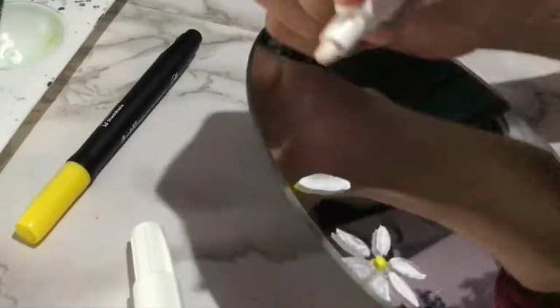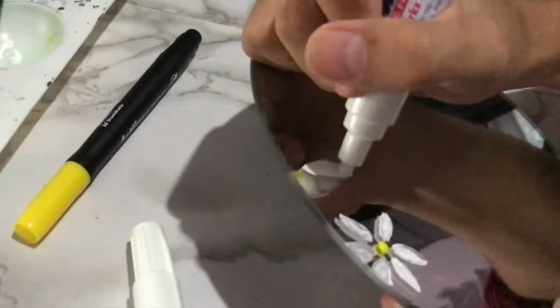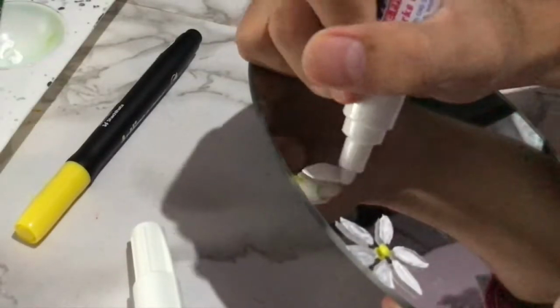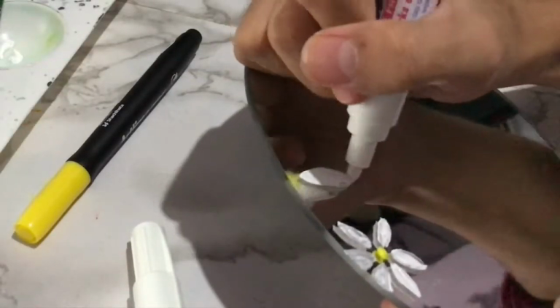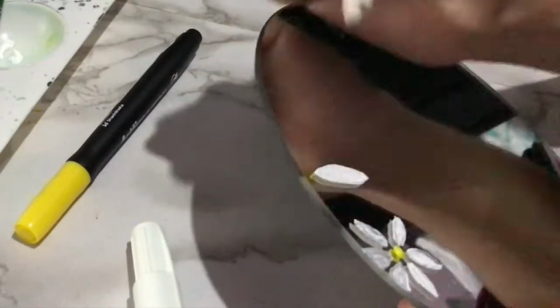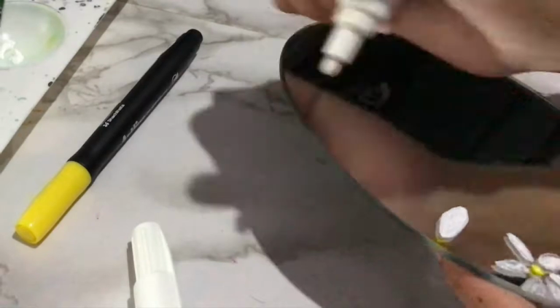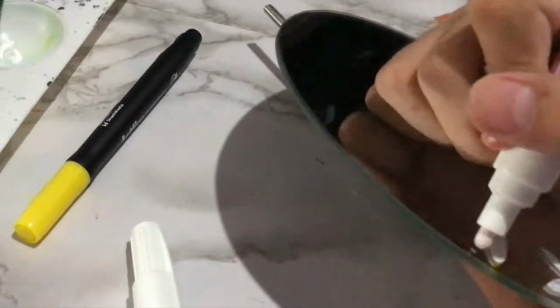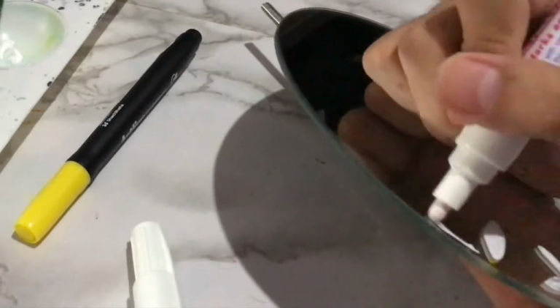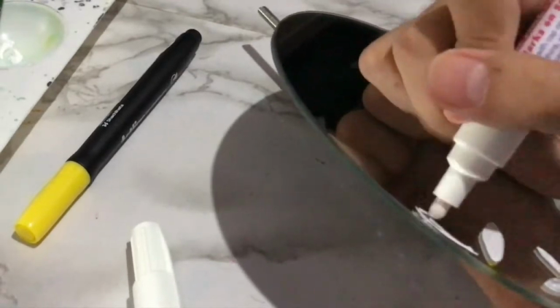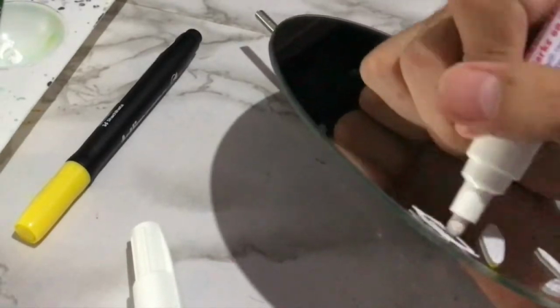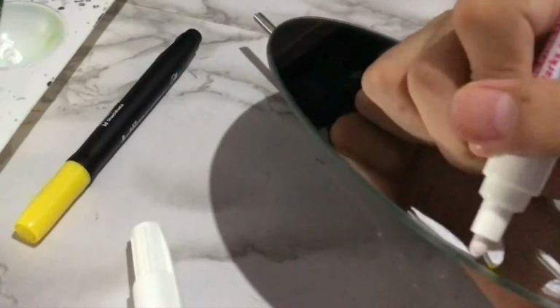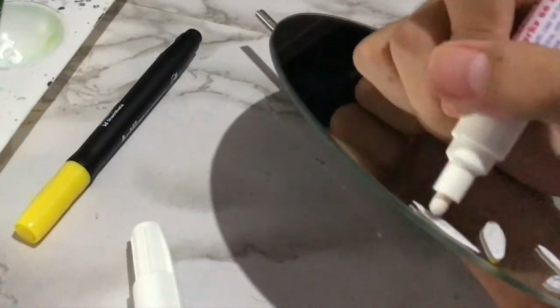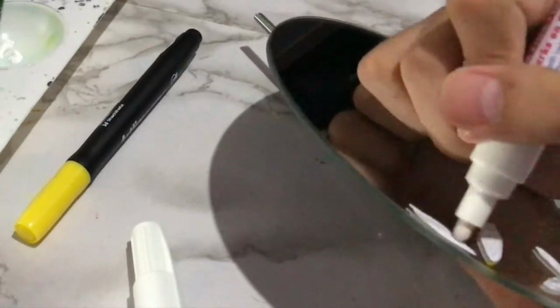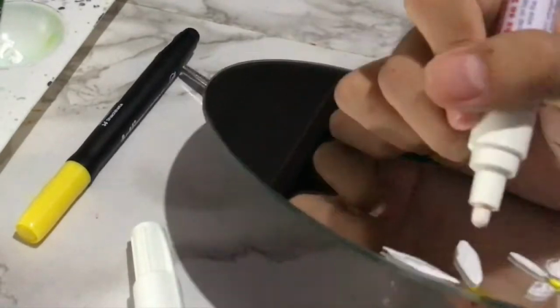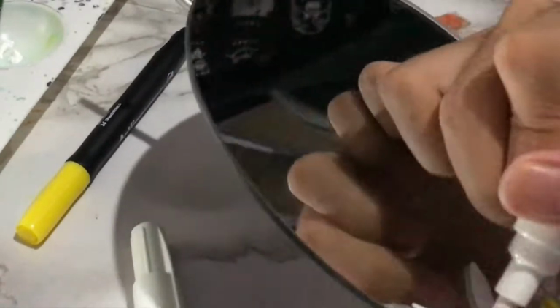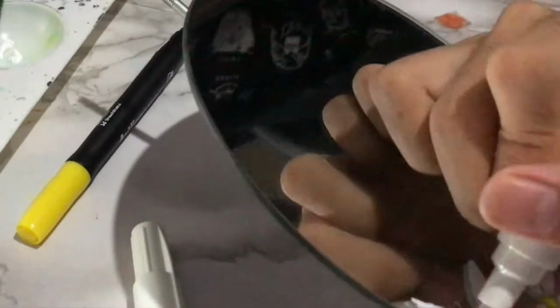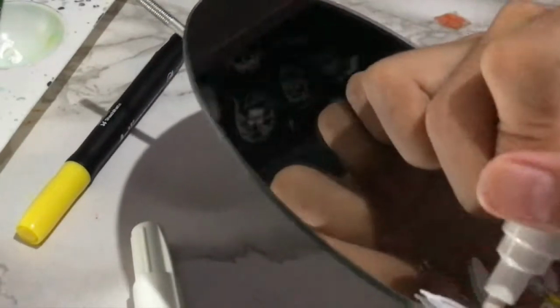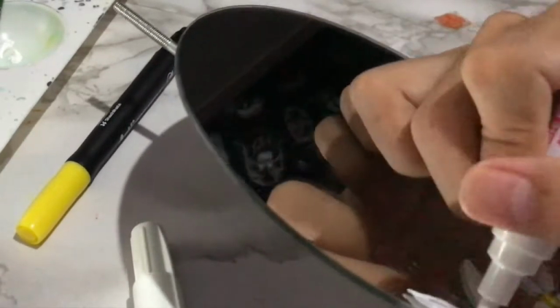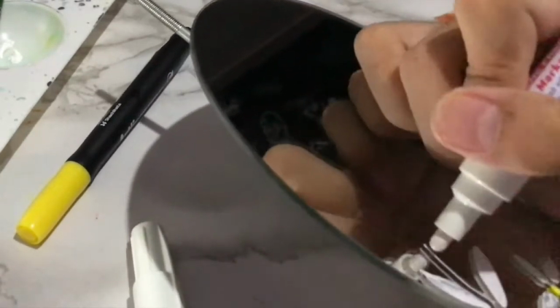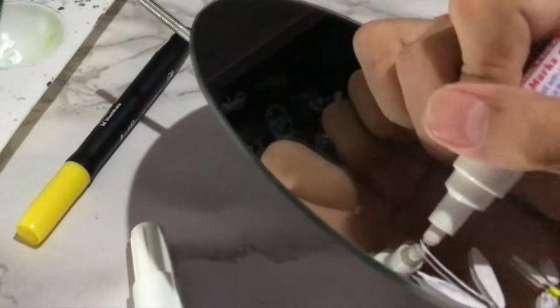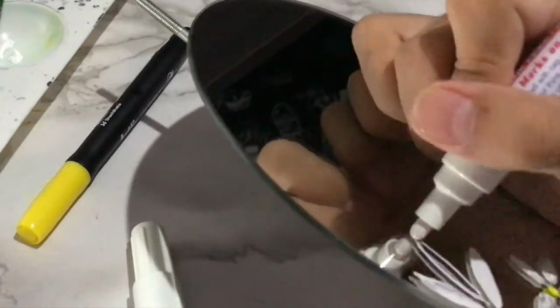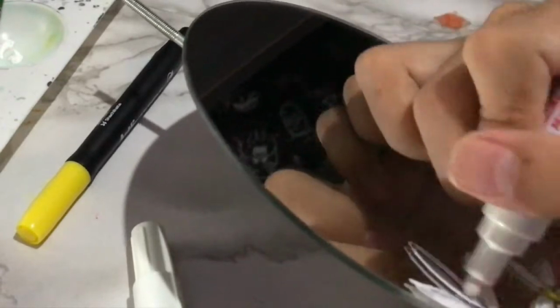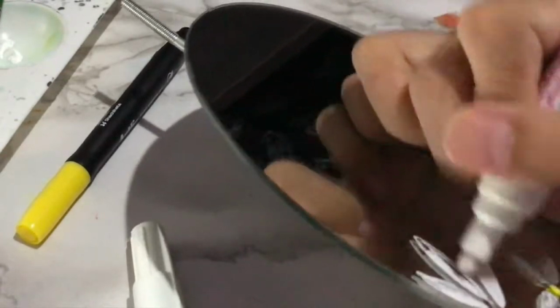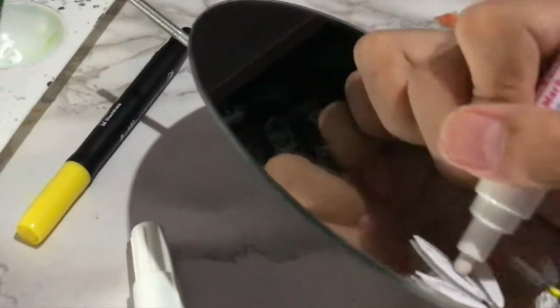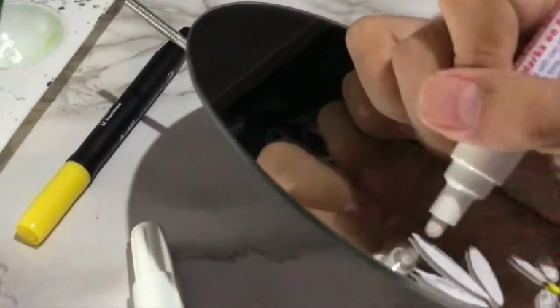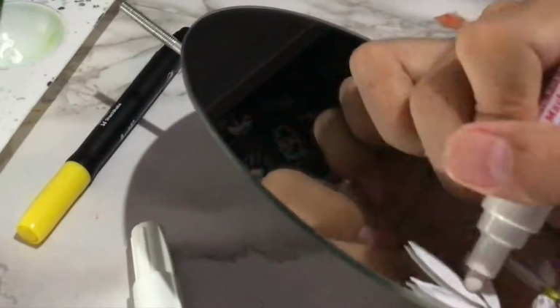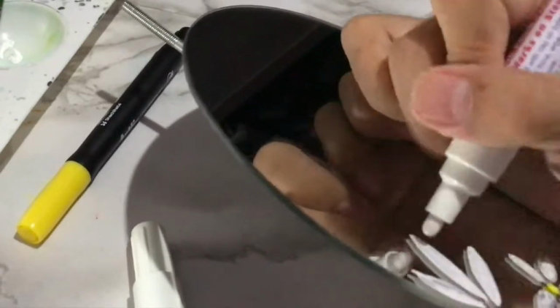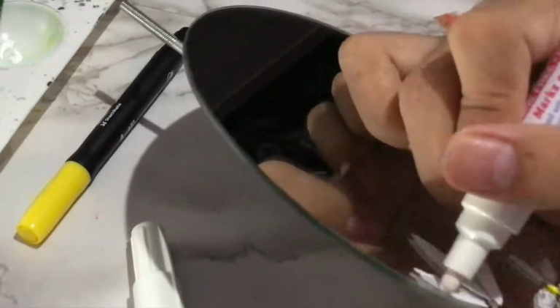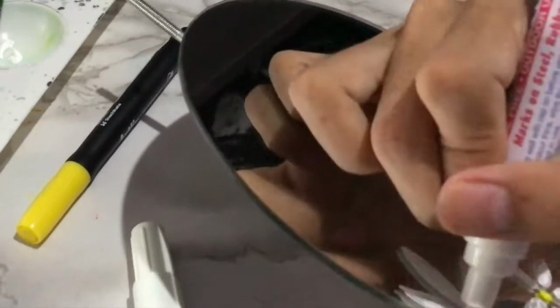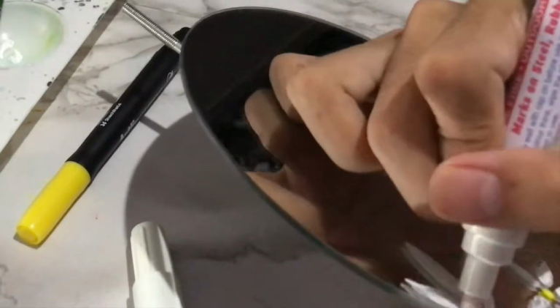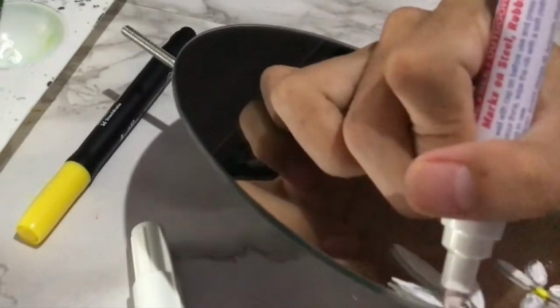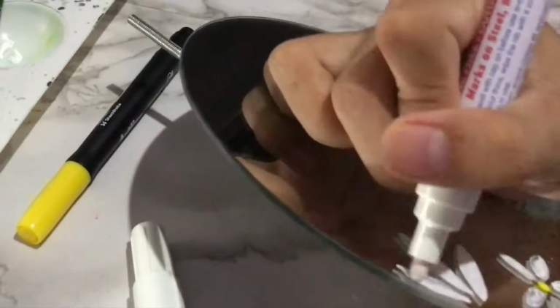After finishing the first flower using acrylic paint, I then continued with my second flower, because I'm trying to use the Artline paint marker white color, because it does look good on the mirror.